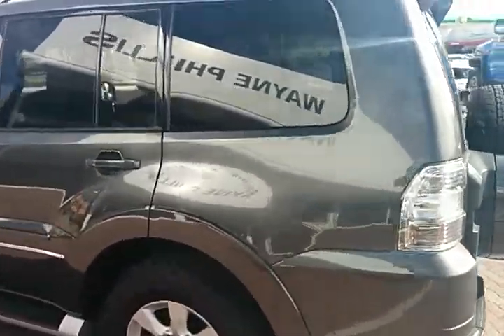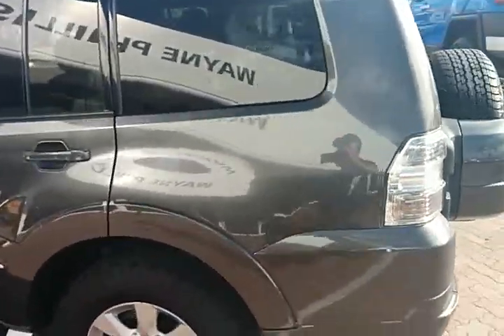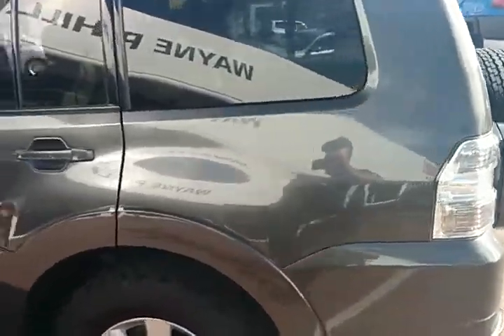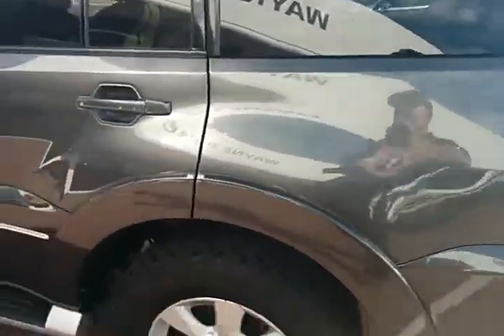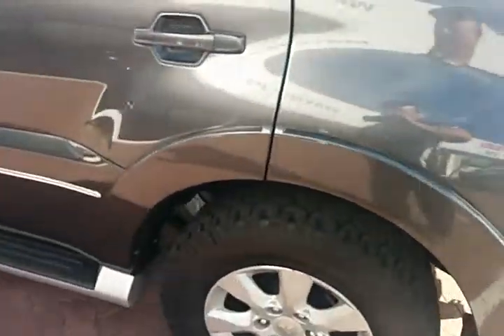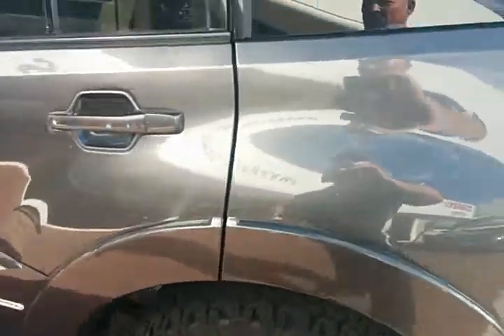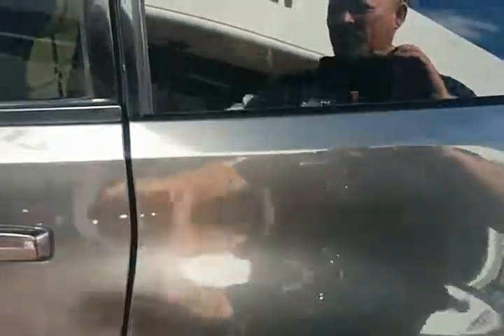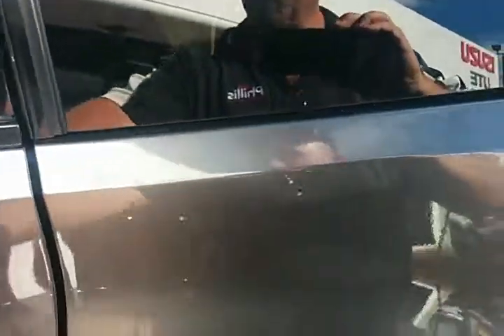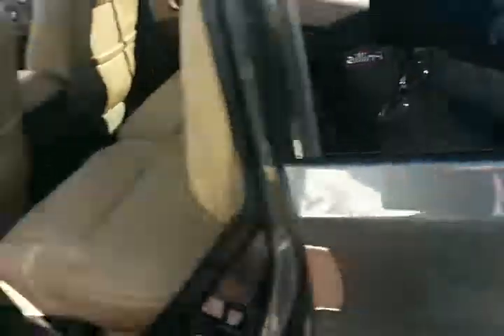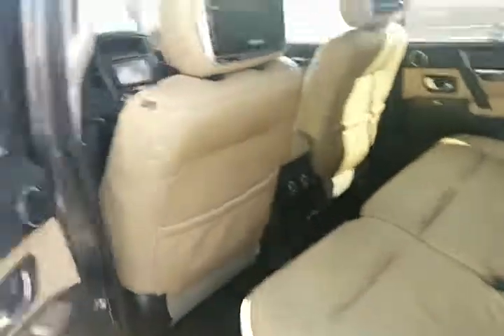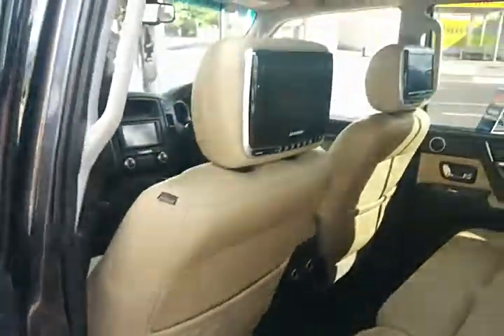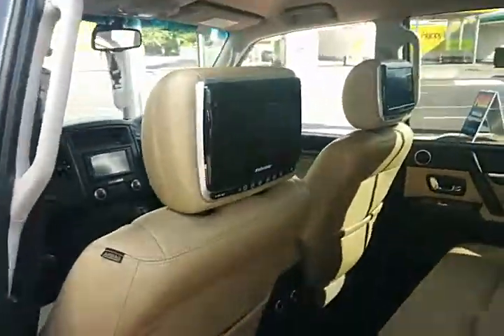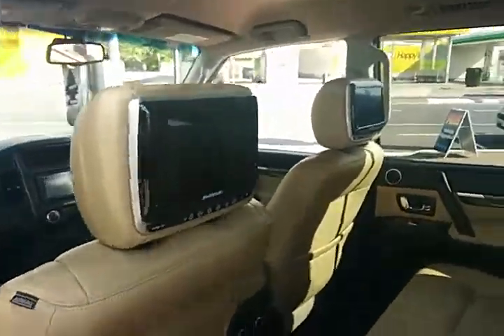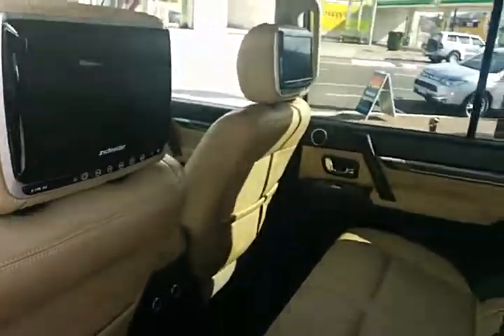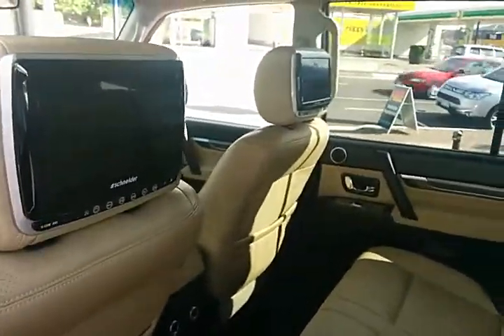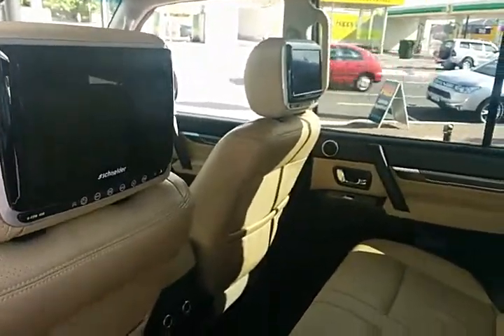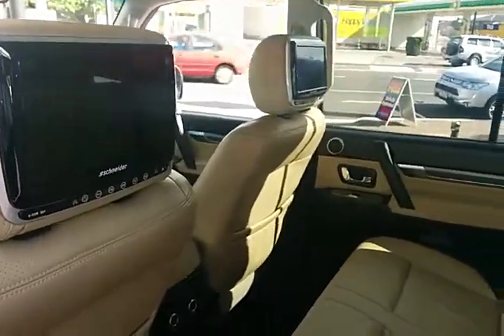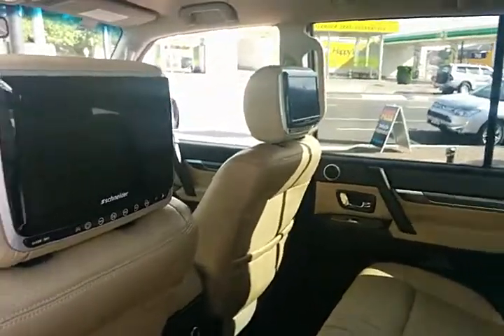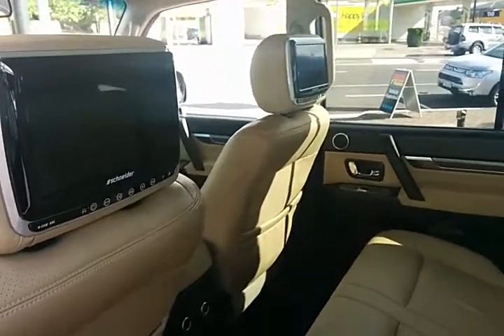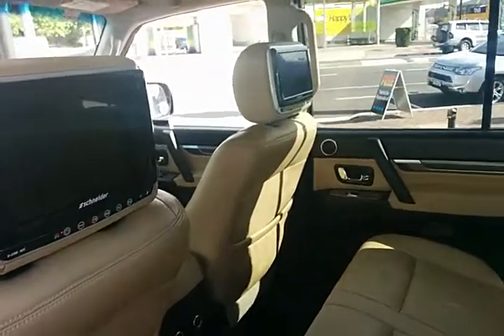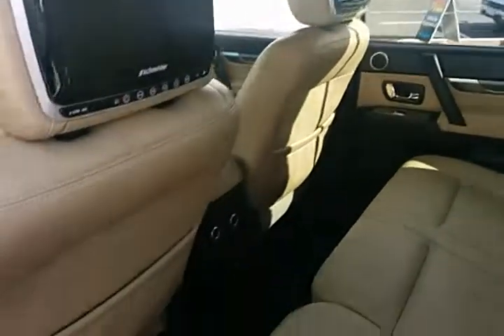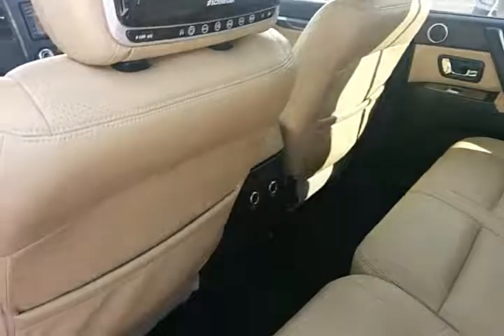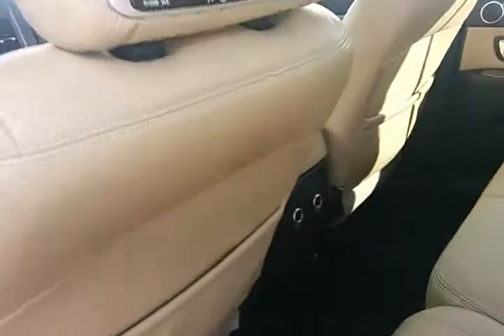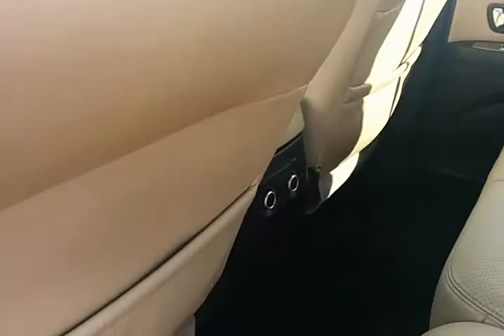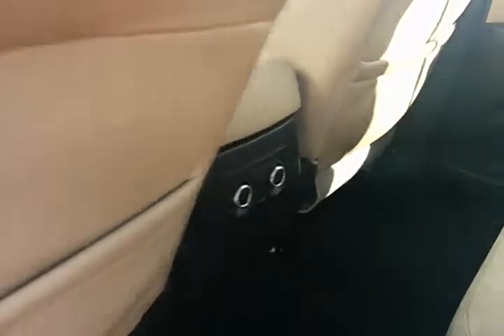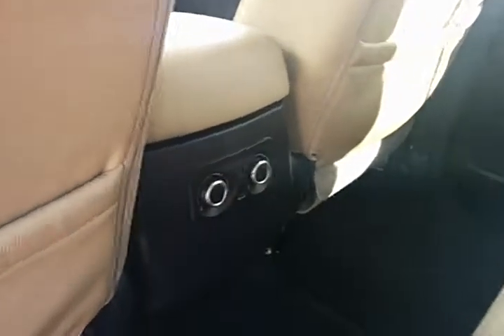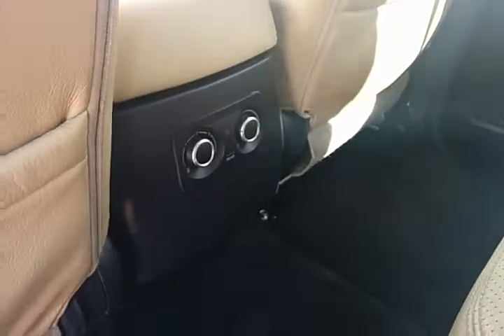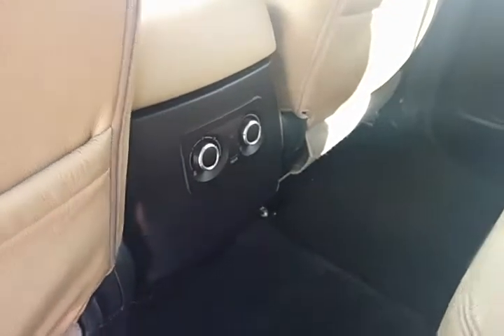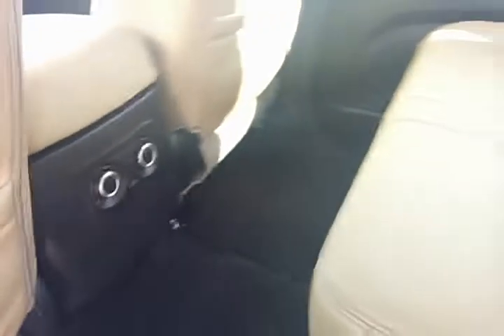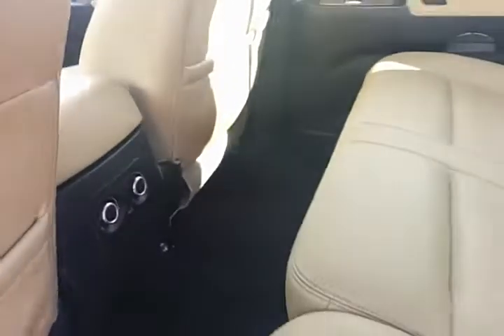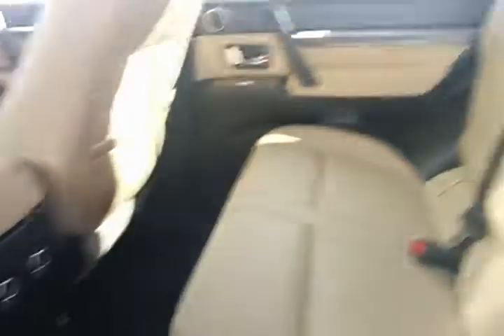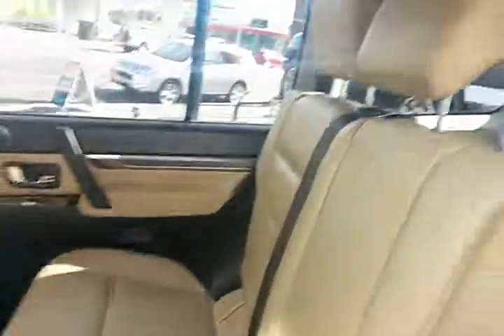I'll just go in the back door here. You can see it's got the twin DVD players, and also the dual air conditioning for the rear as well.